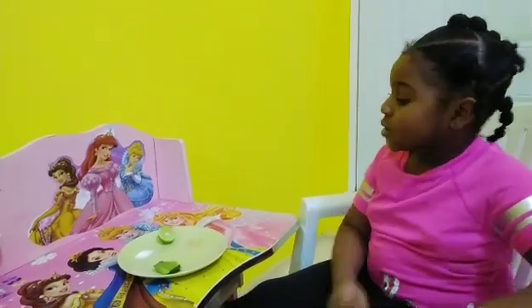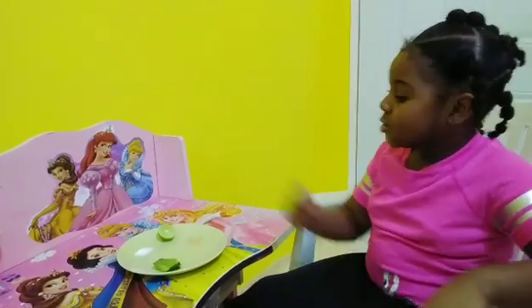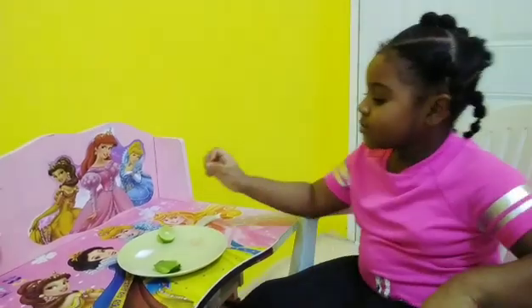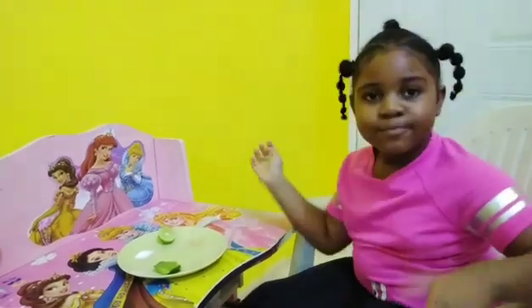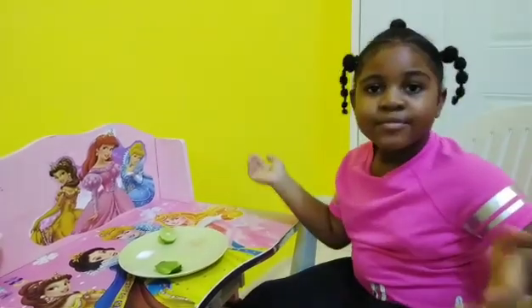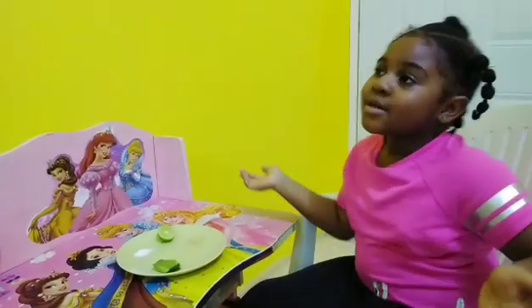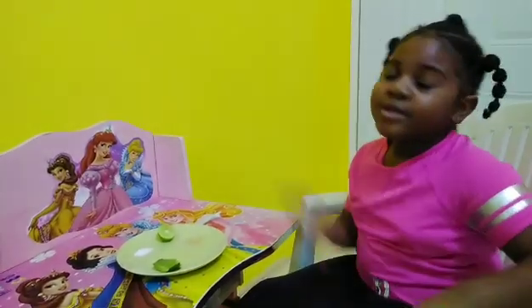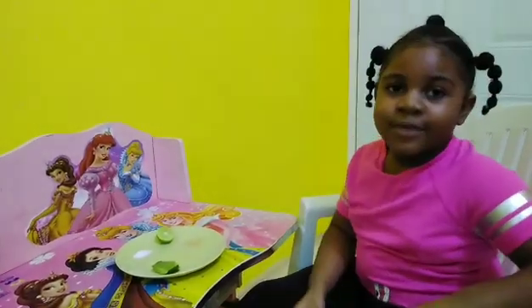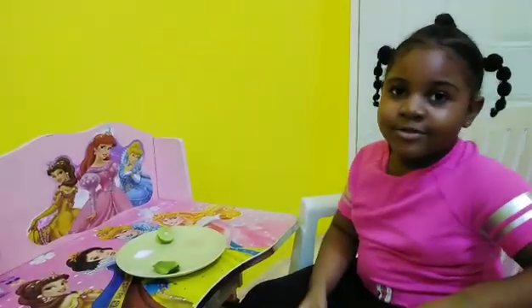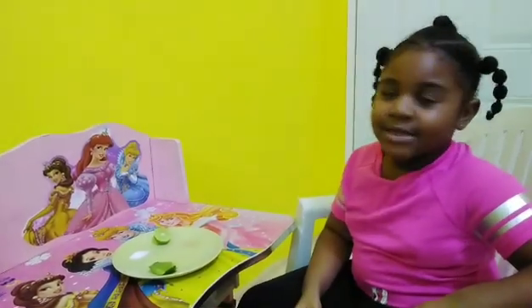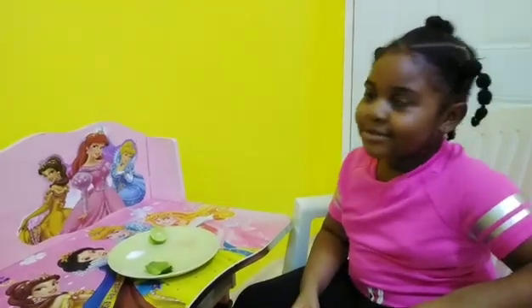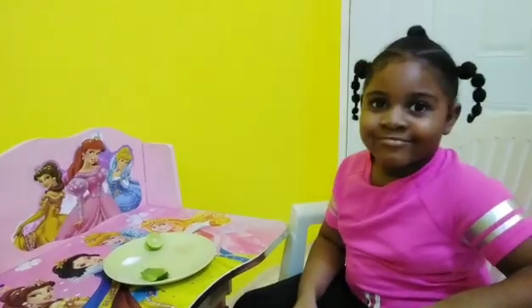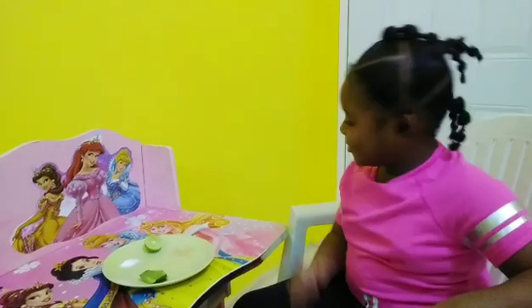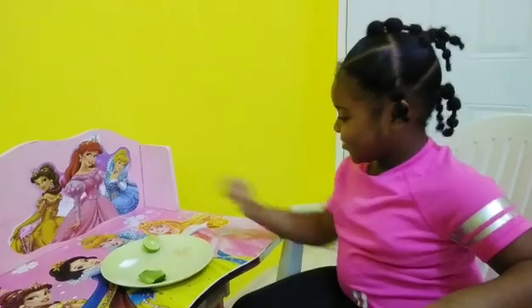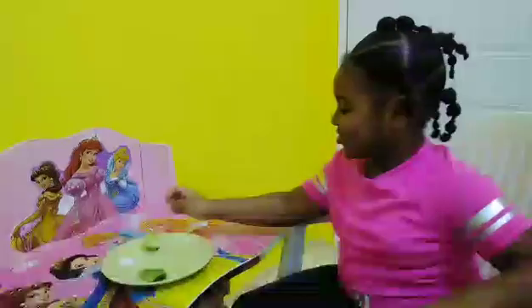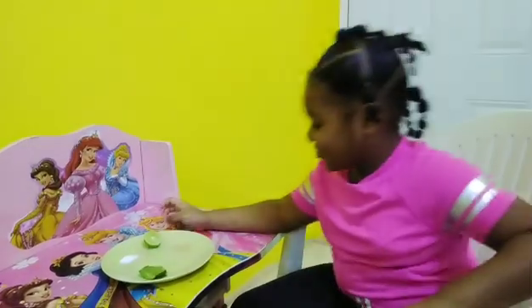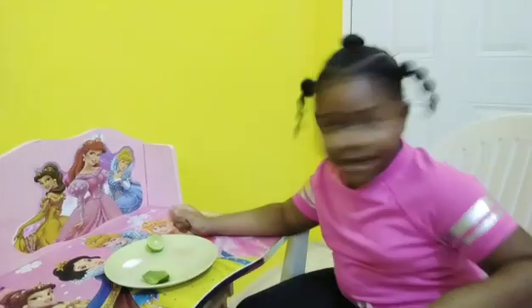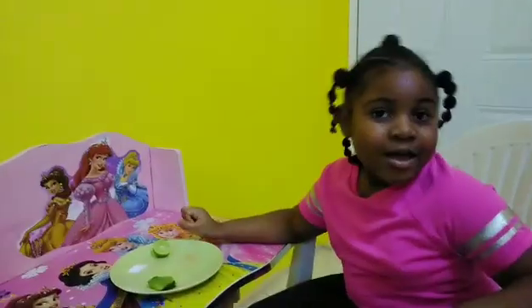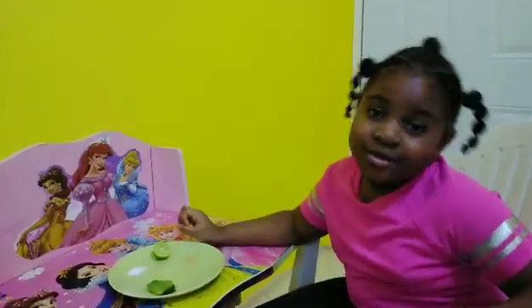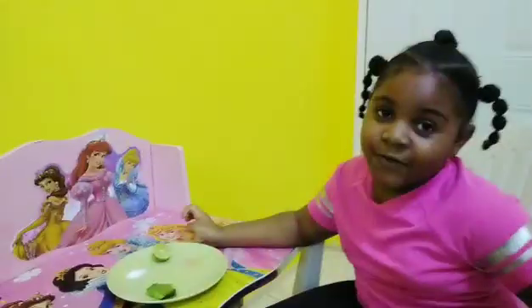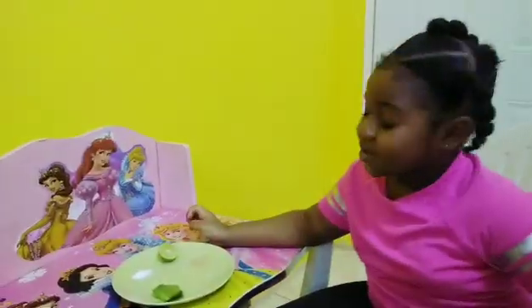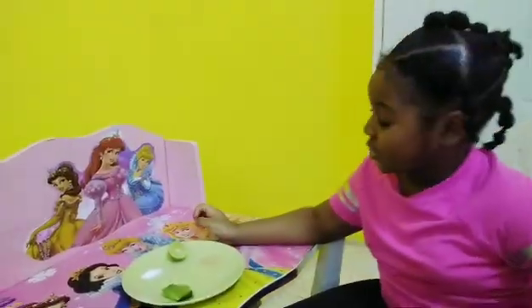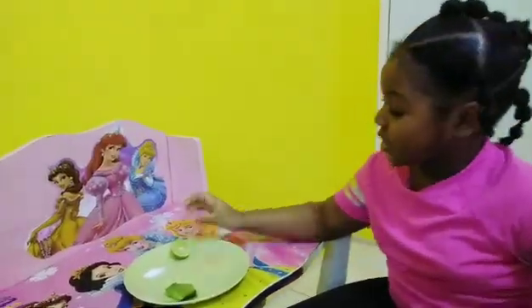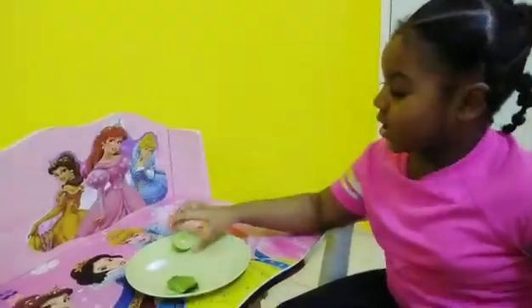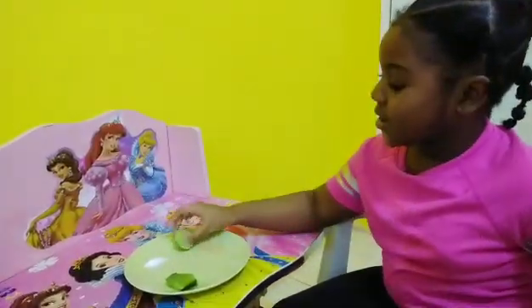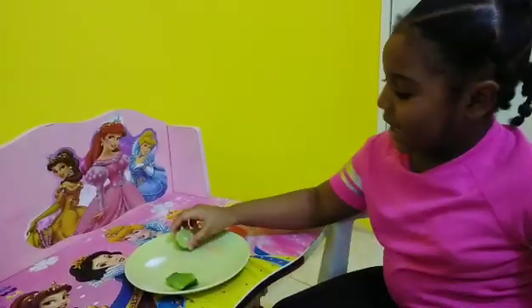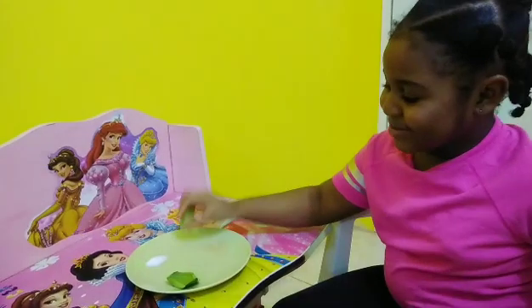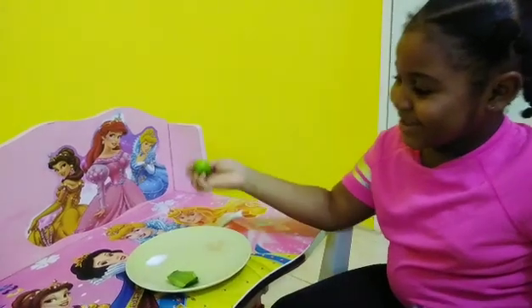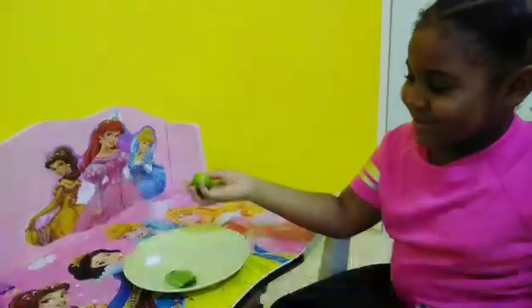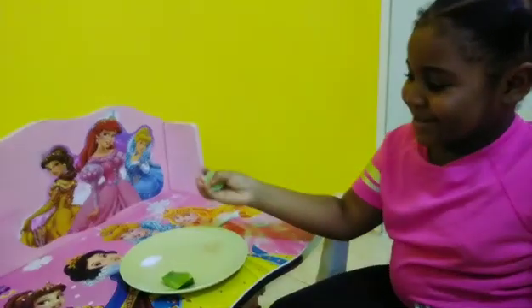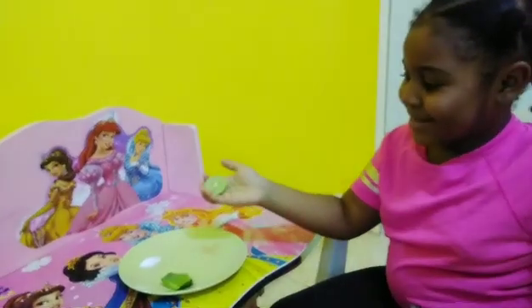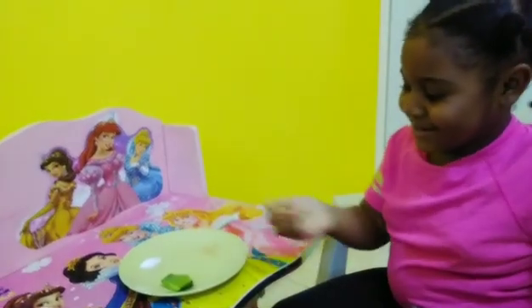It is a little bit tricky, but I believe that you are going to get the idea. So the first one, I am going to be tasting lime.